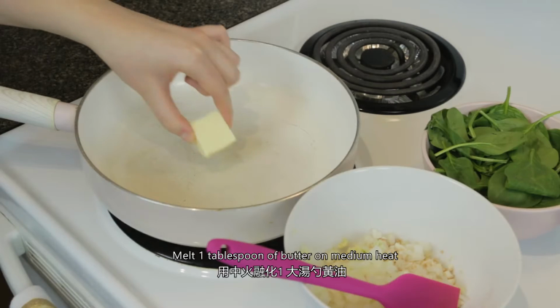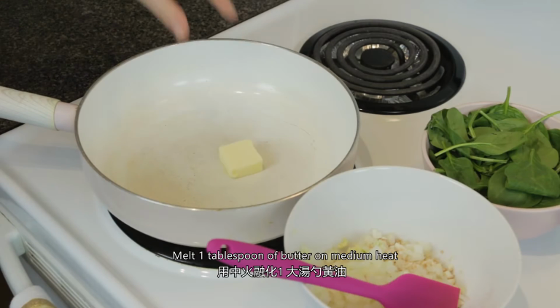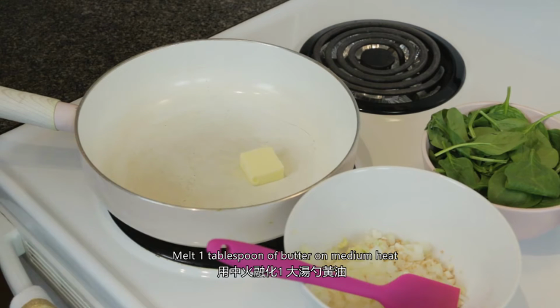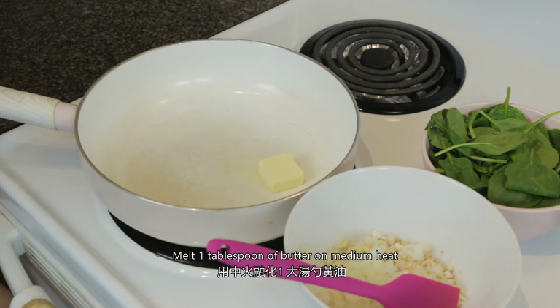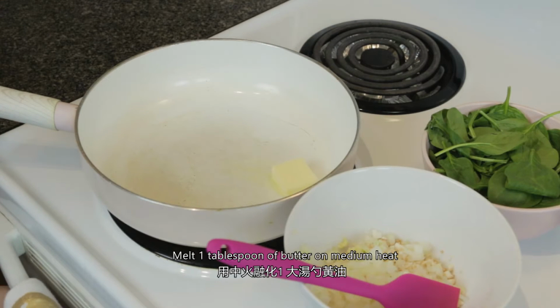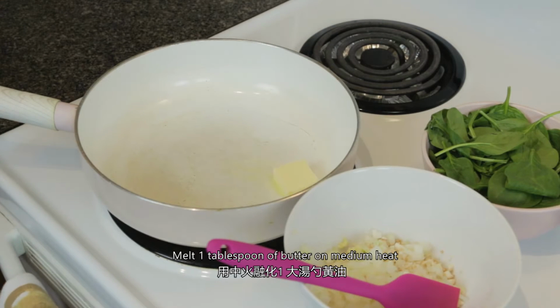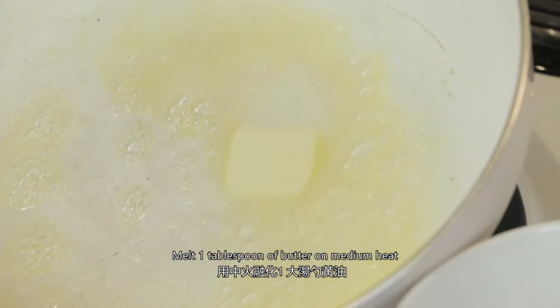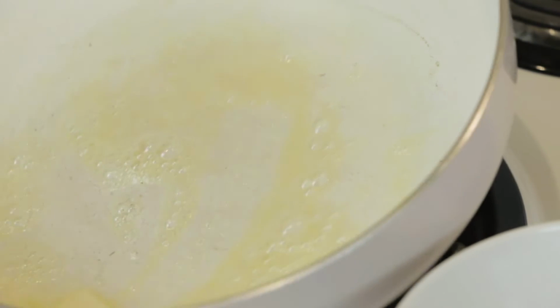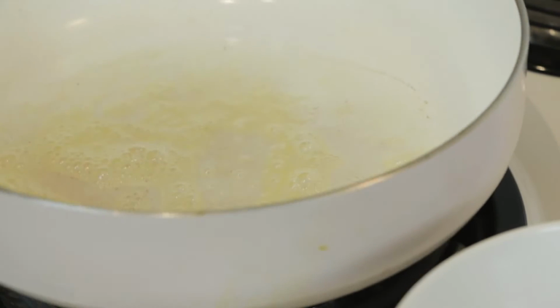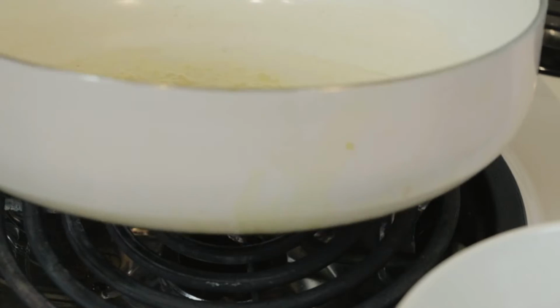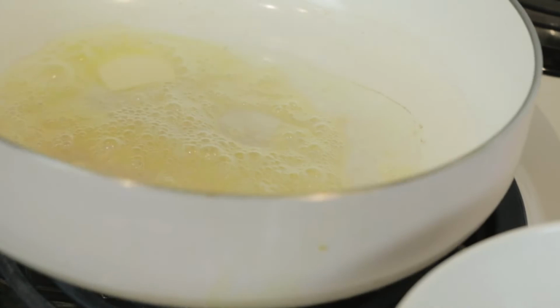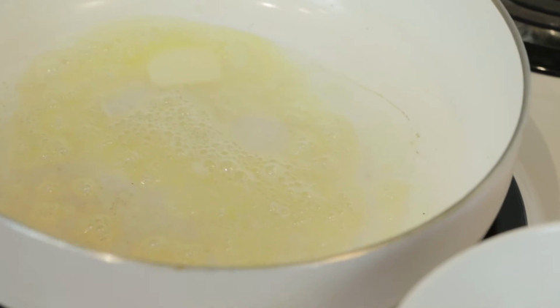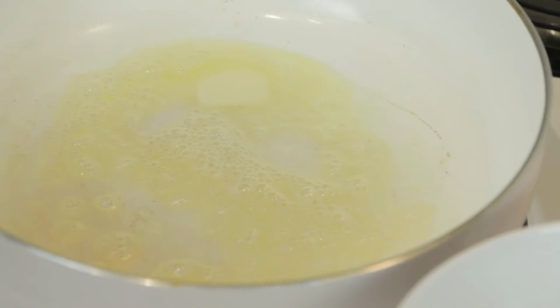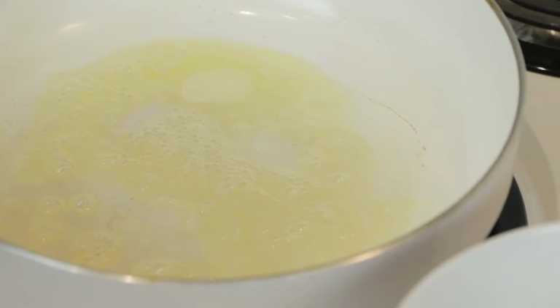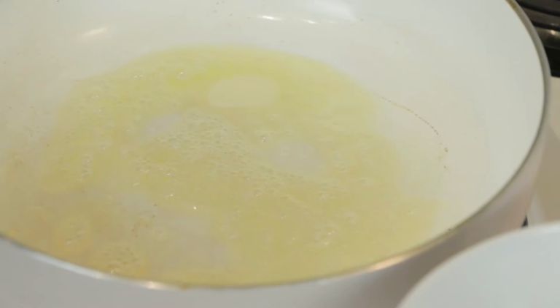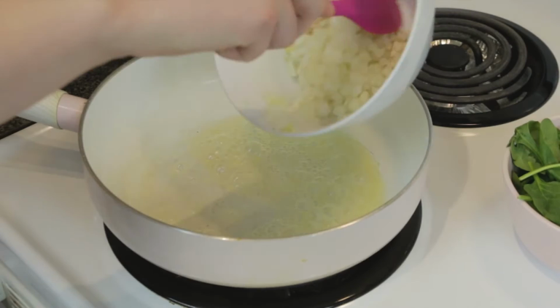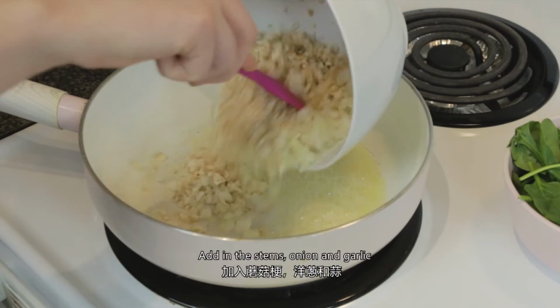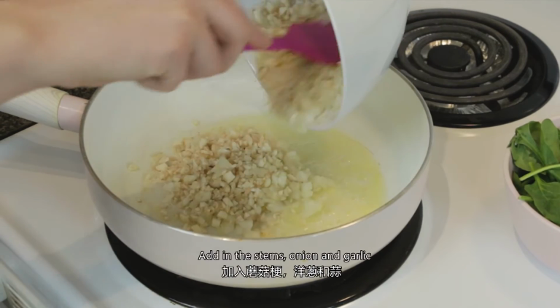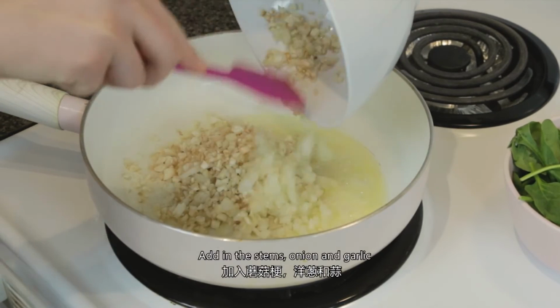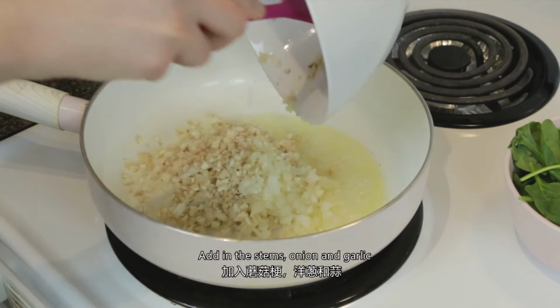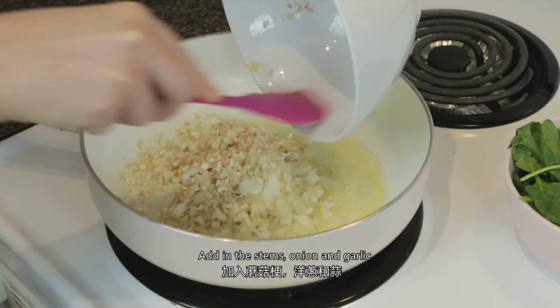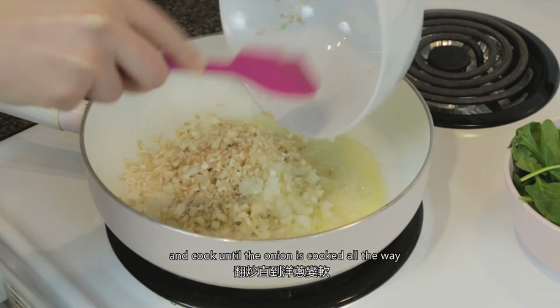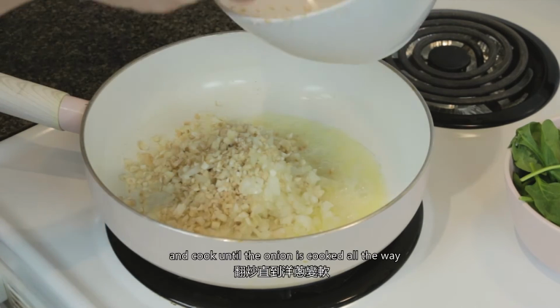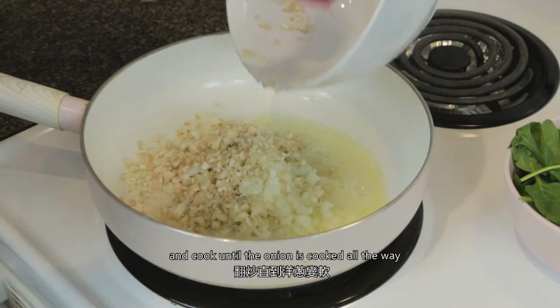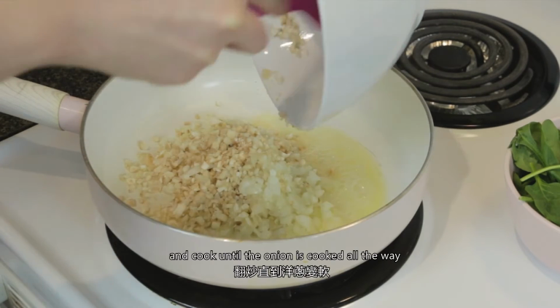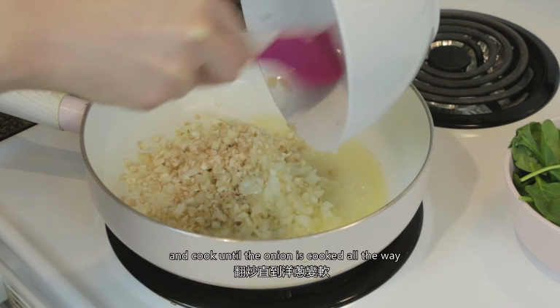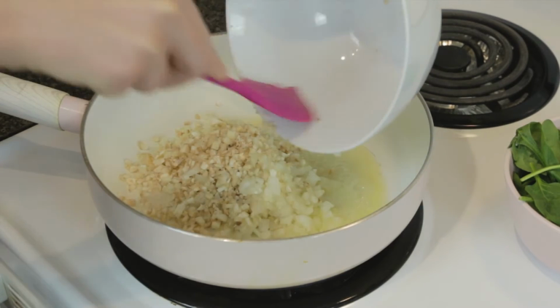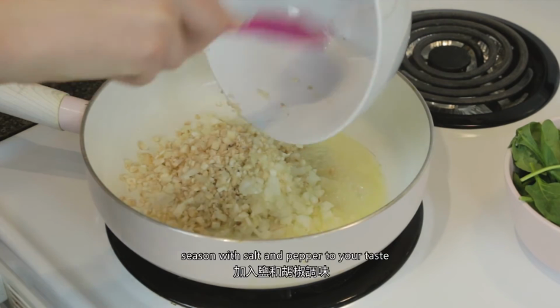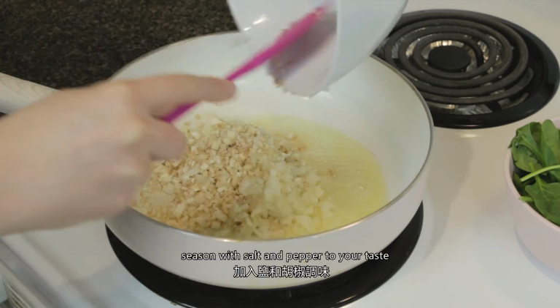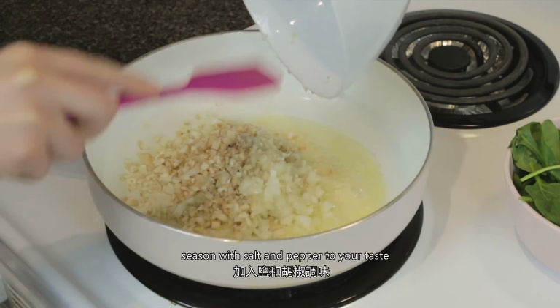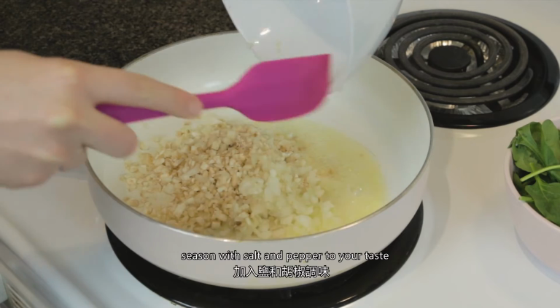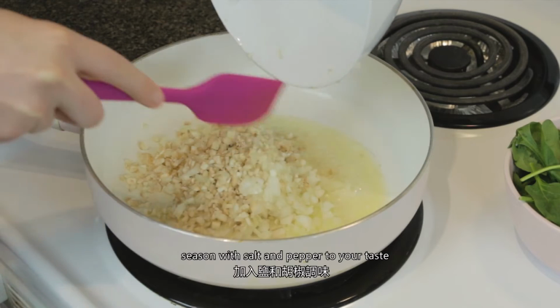Melt one tablespoon of butter on medium heat. Add in the stems, onion, and garlic and cook until the onion is cooked all the way through. Season with salt and pepper to your taste.